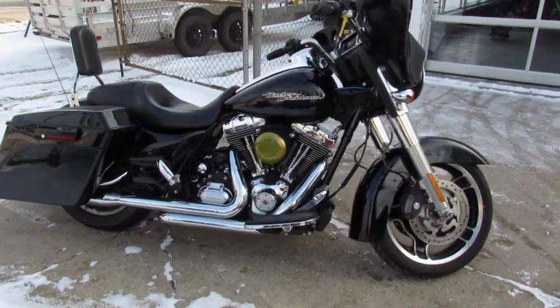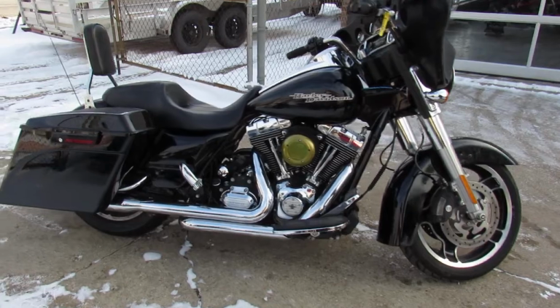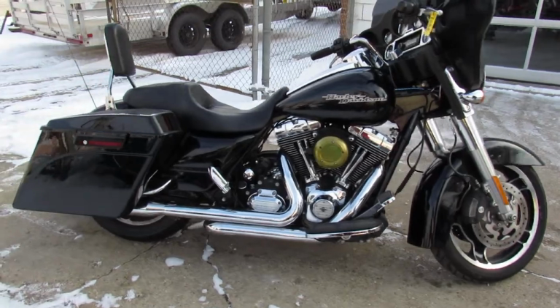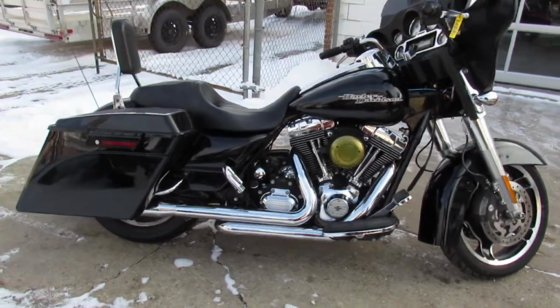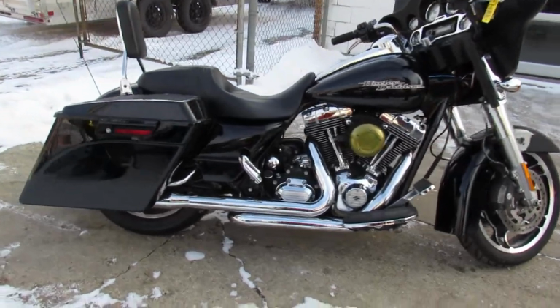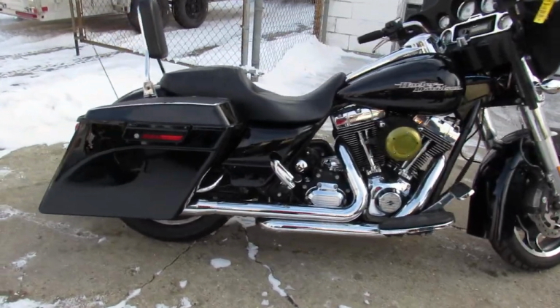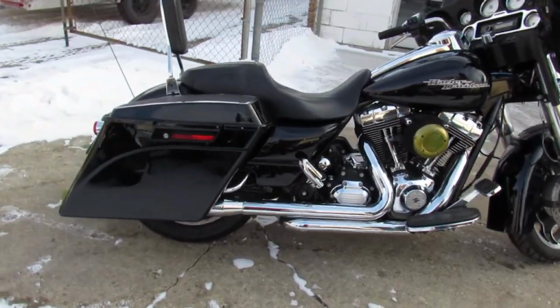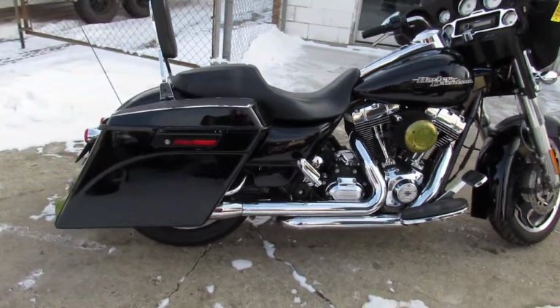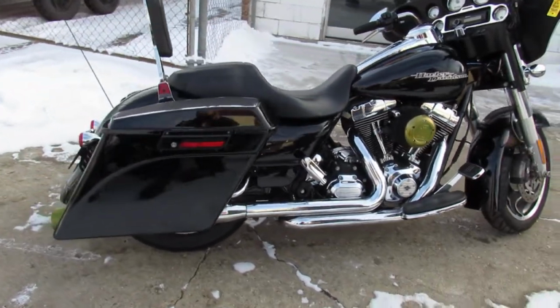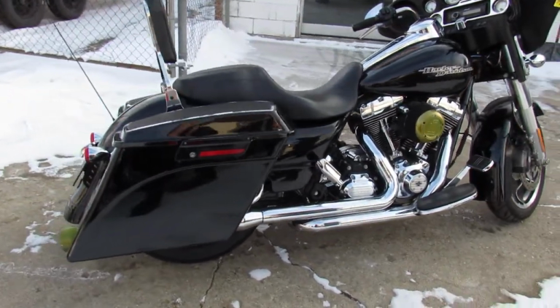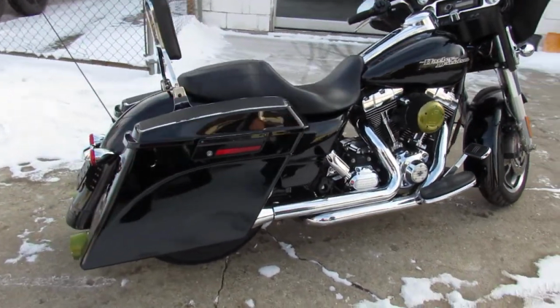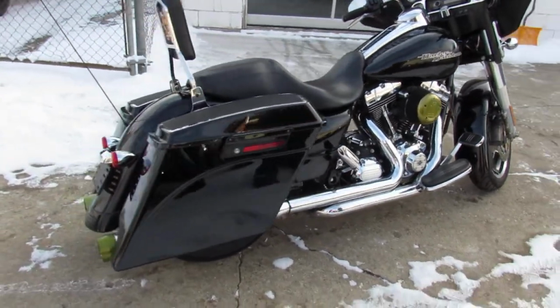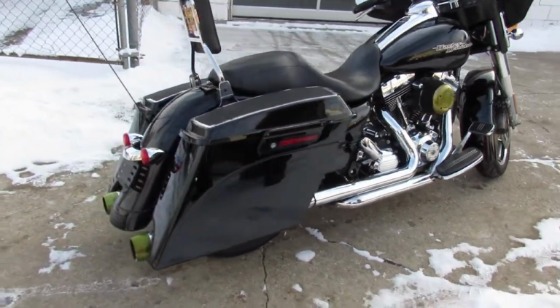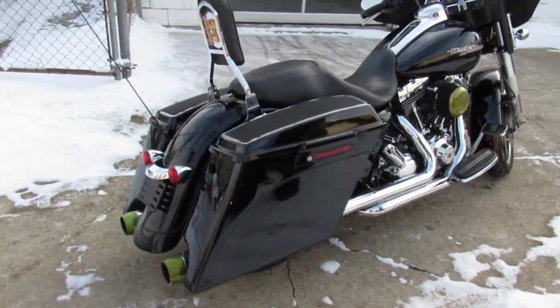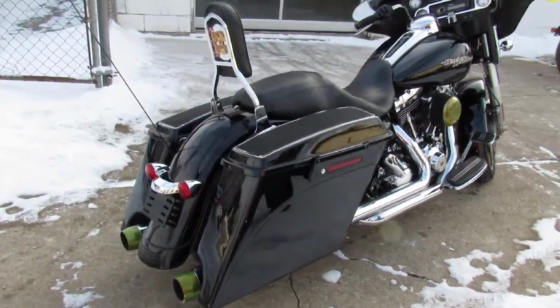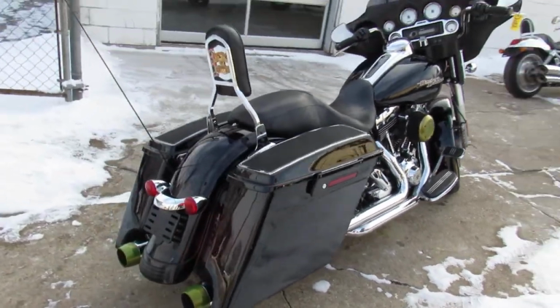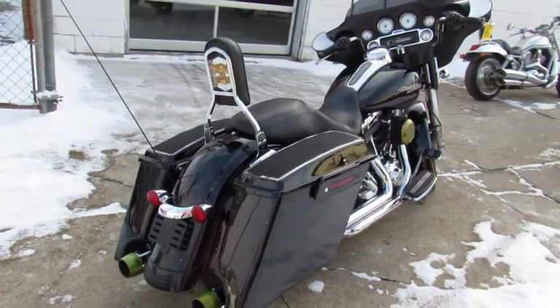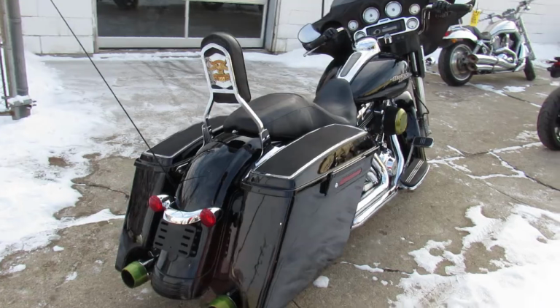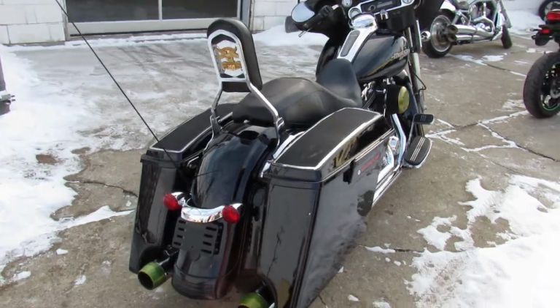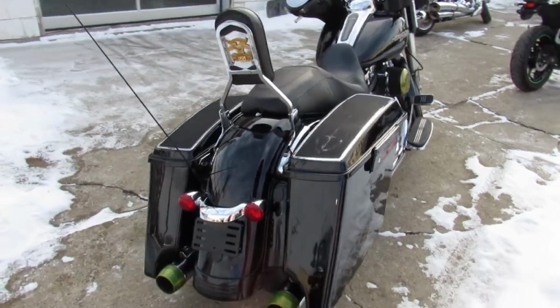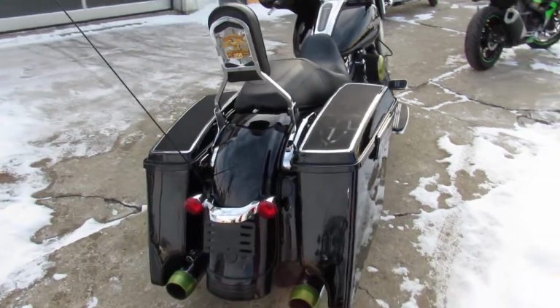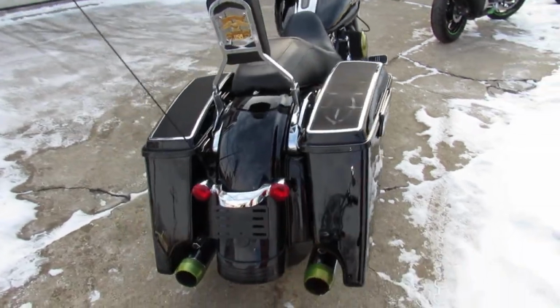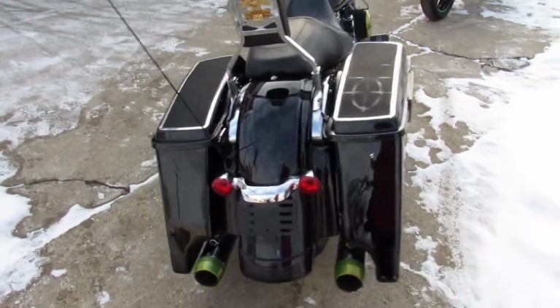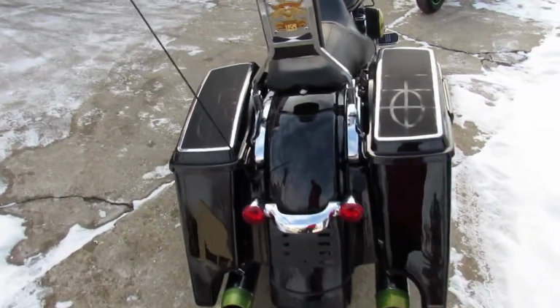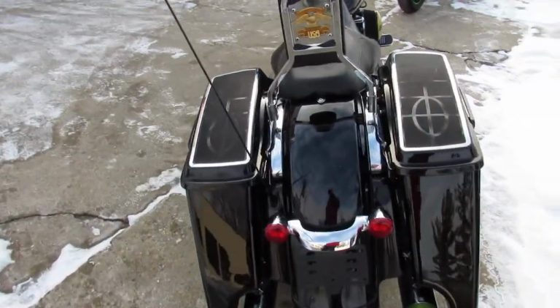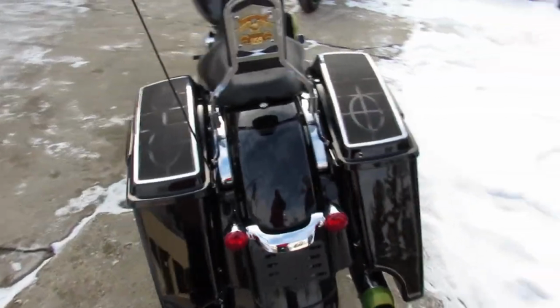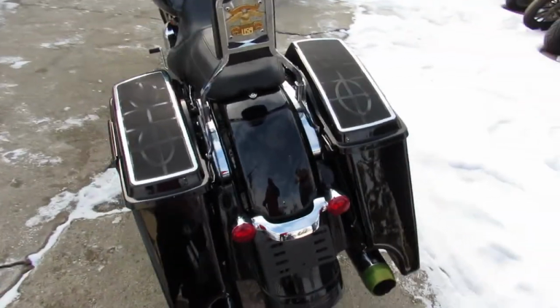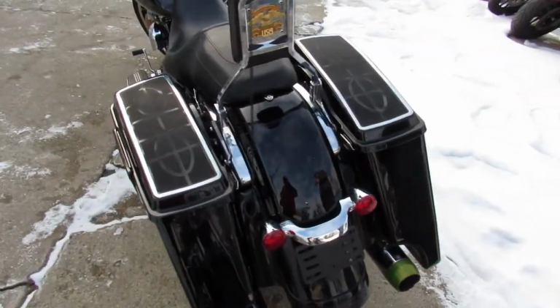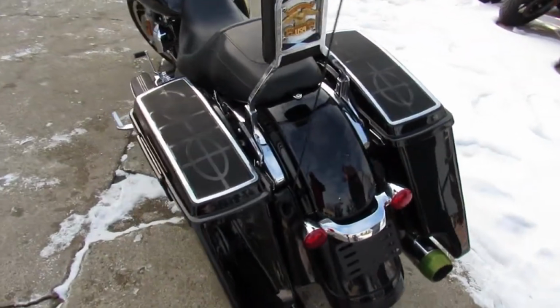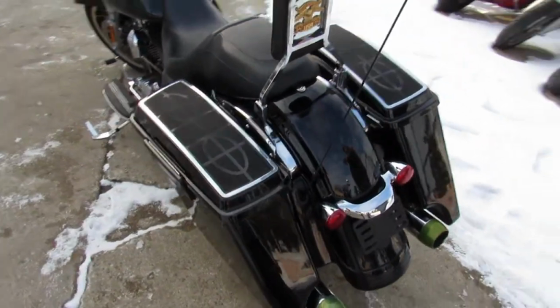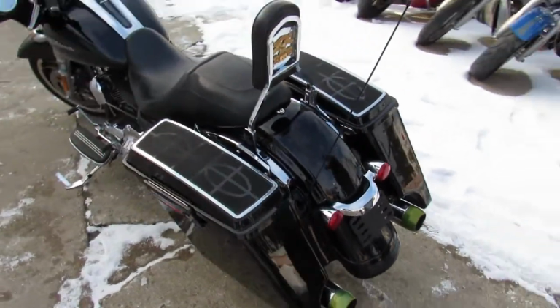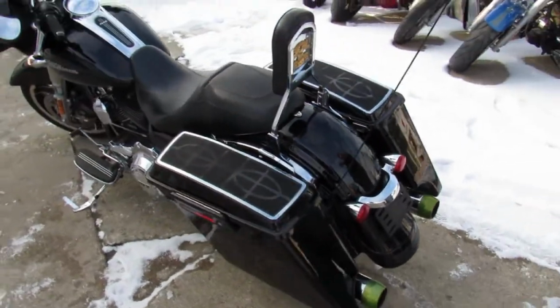Comes in the Vivid Gloss Black paint, got tons of chrome. Got four speakers in the saddlebags, total of six speakers, quick detach backrest, dual Reinhardt exhaust.